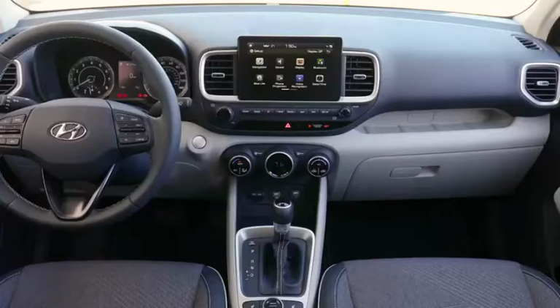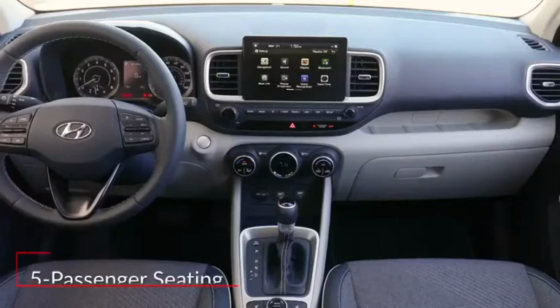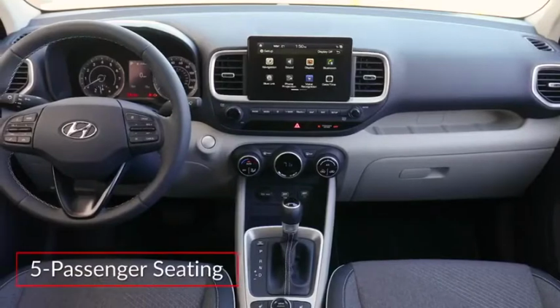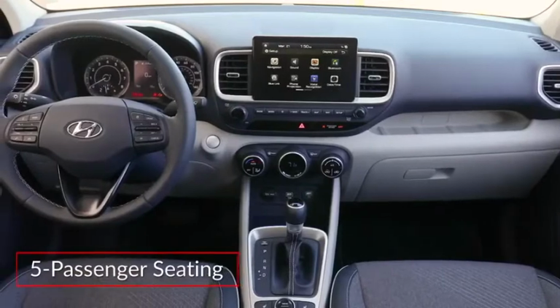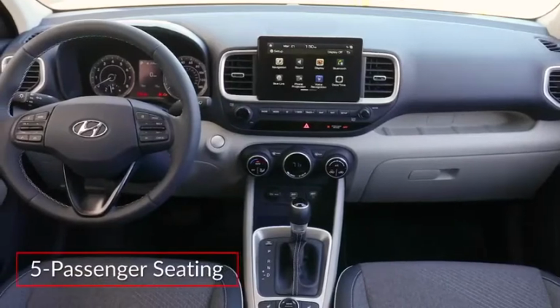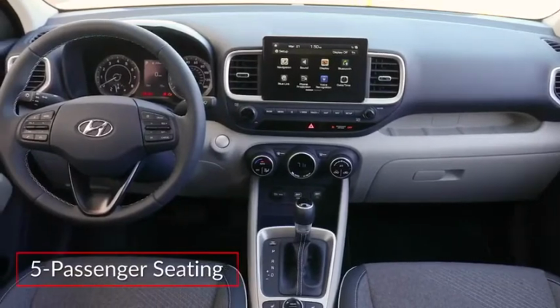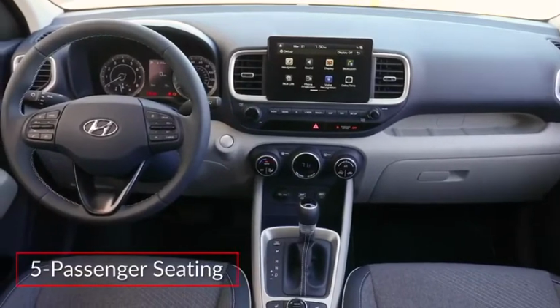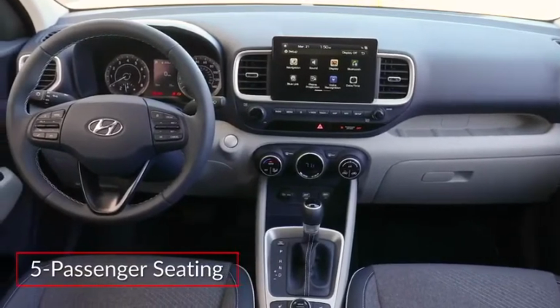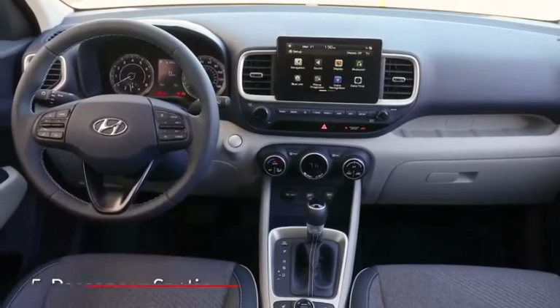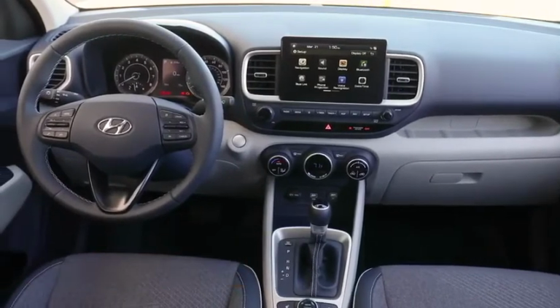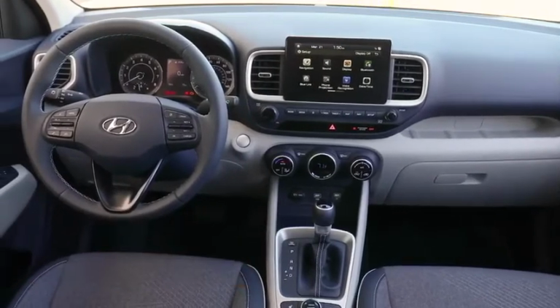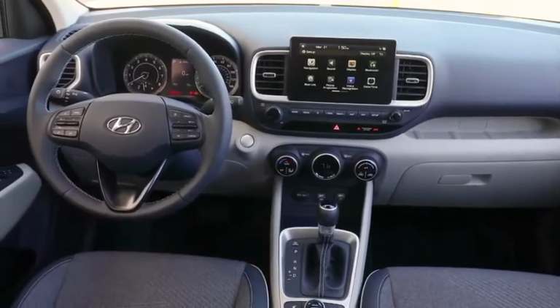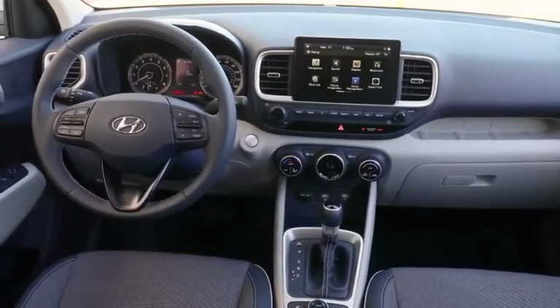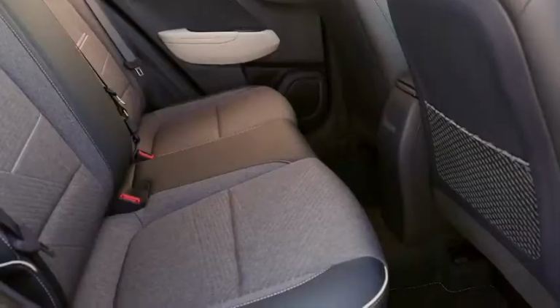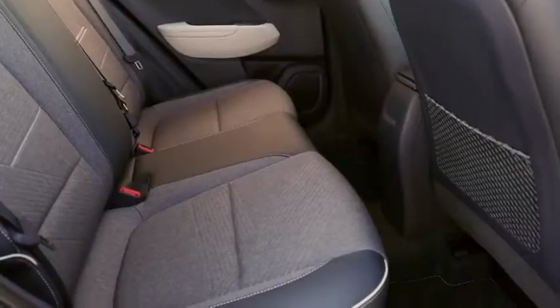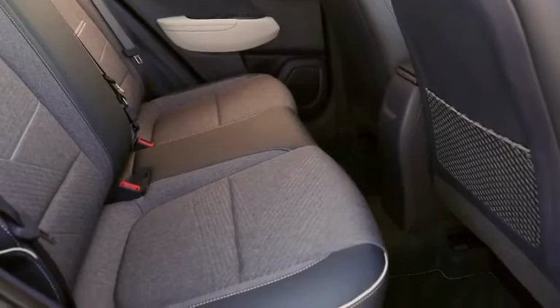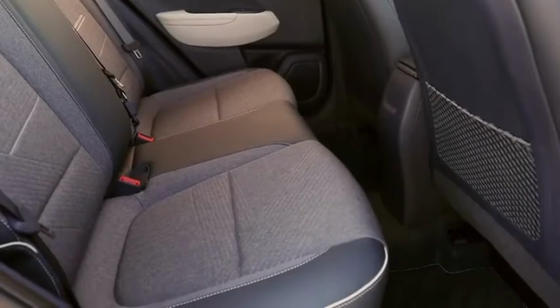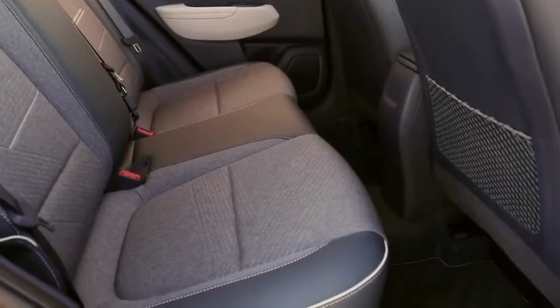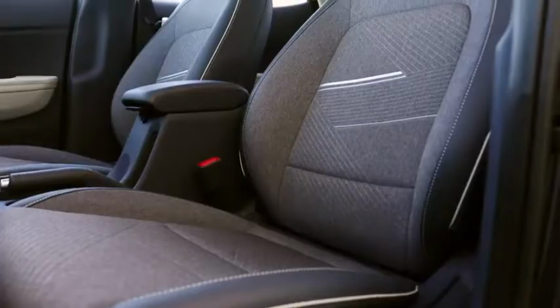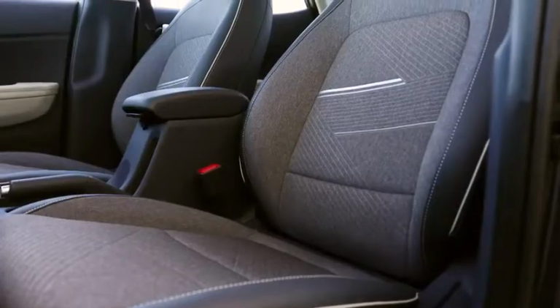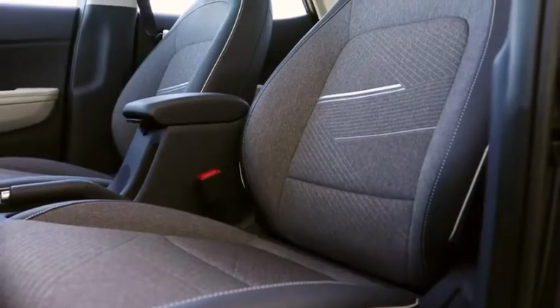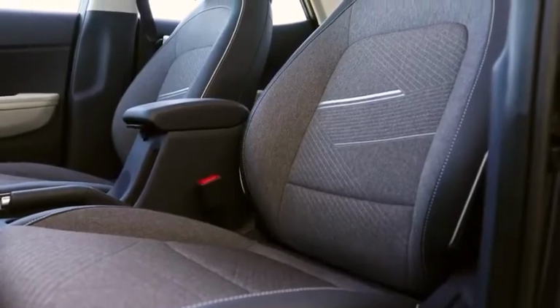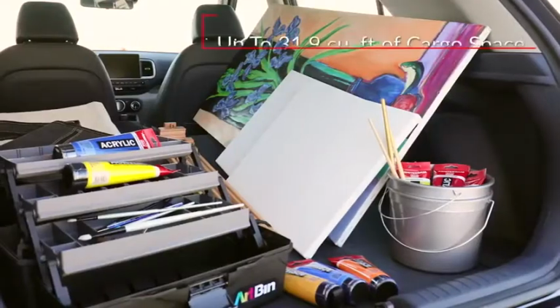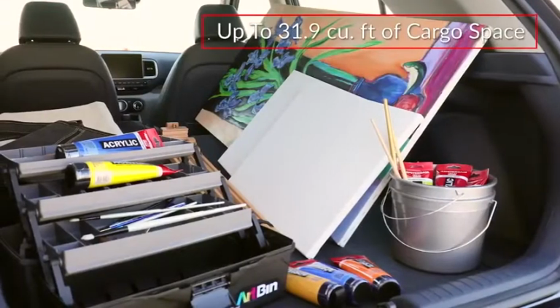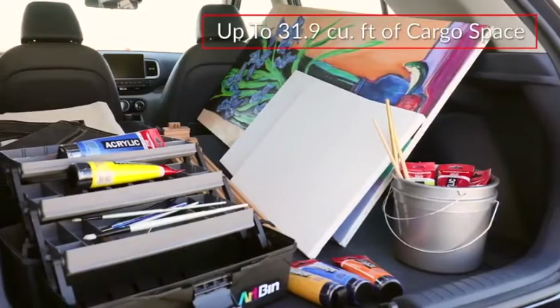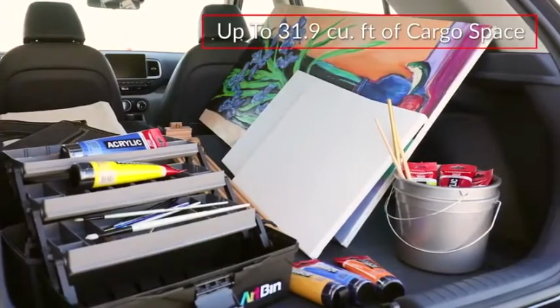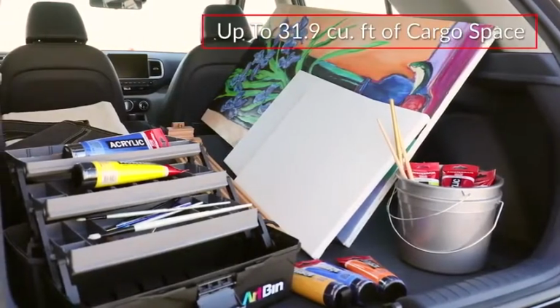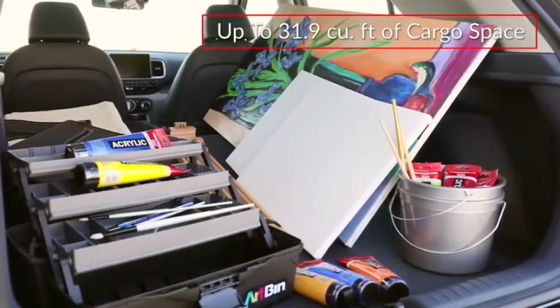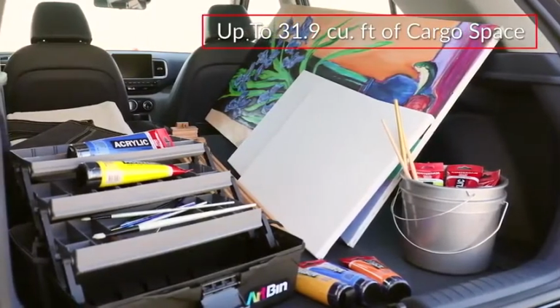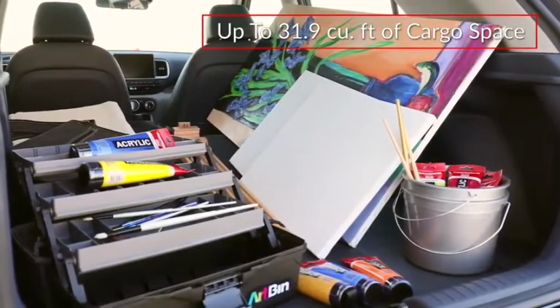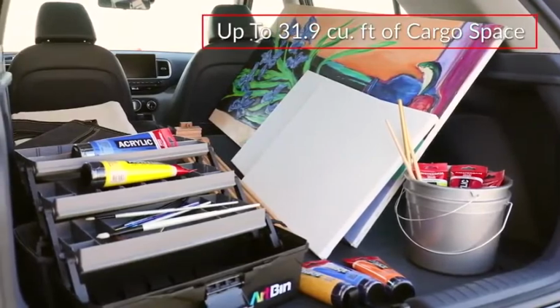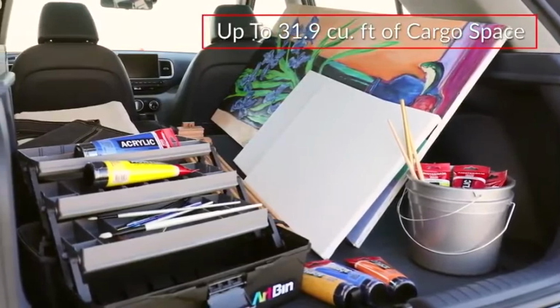Inside, the five-passenger Venue features an uncluttered, easy-to-operate control layout. Standard cloth seating can be upgraded with heated front seats. The Venue offers almost 32 cubic feet of cargo space with the rear seats folded.